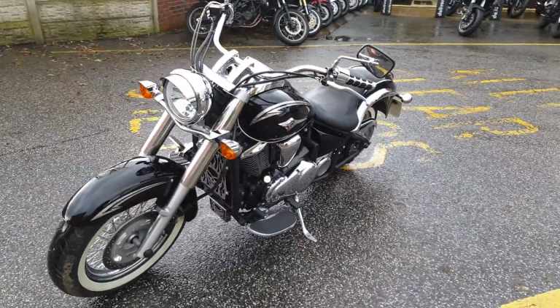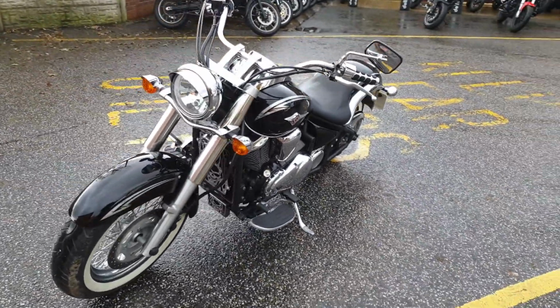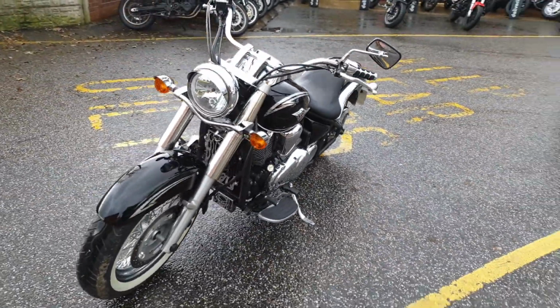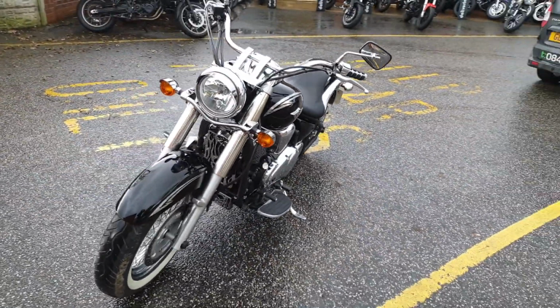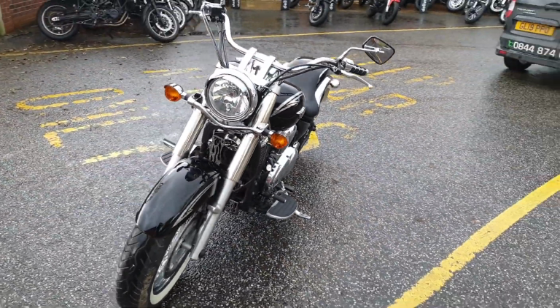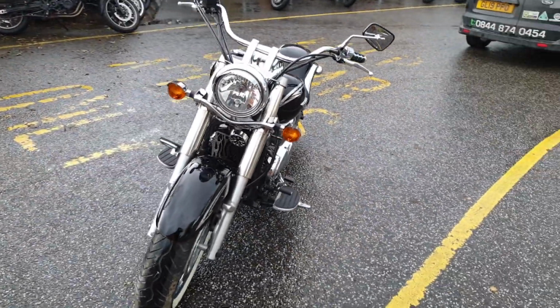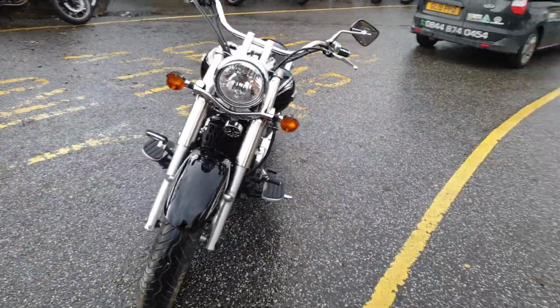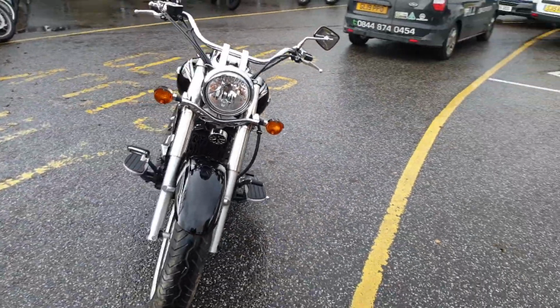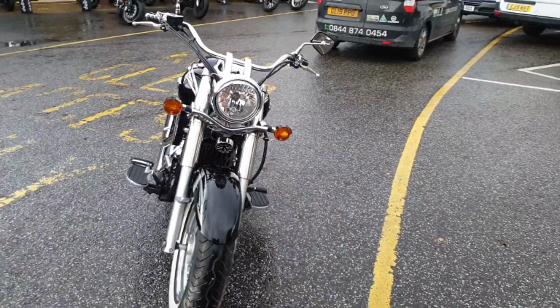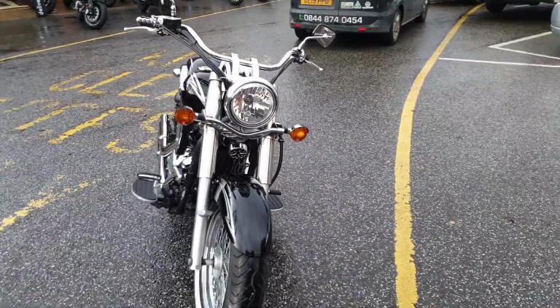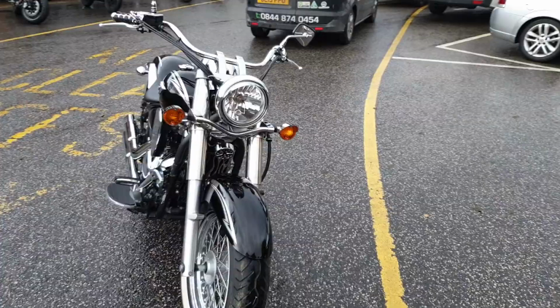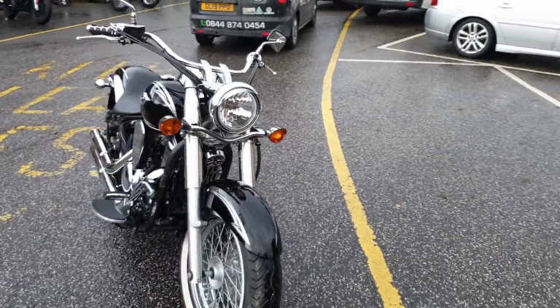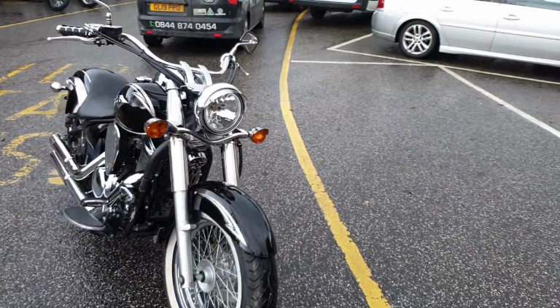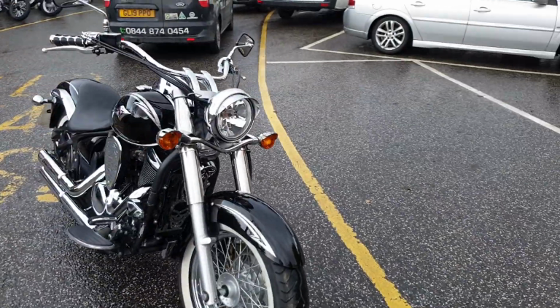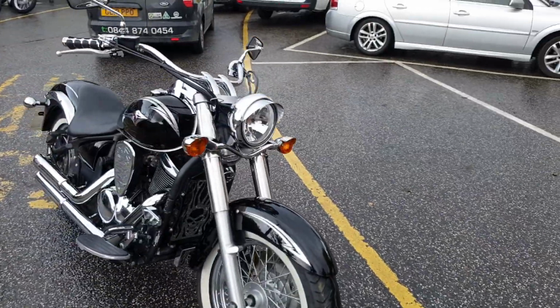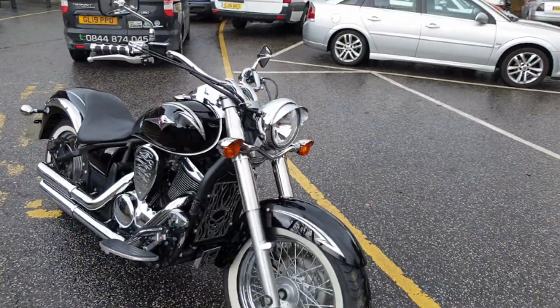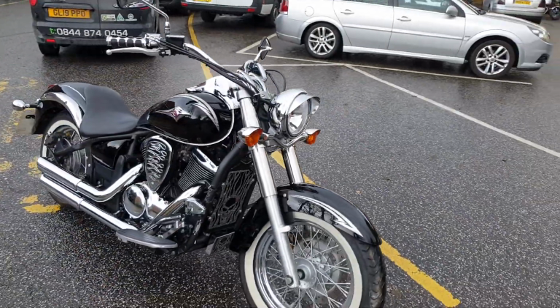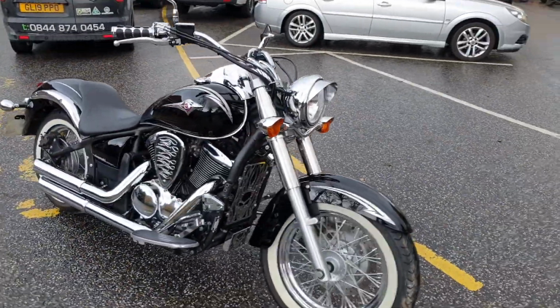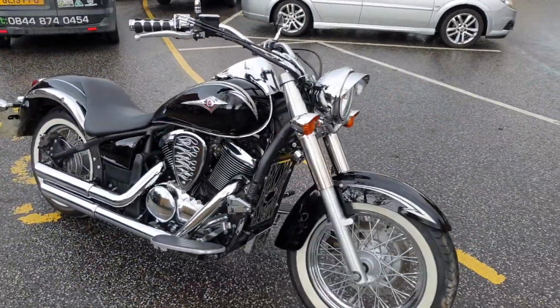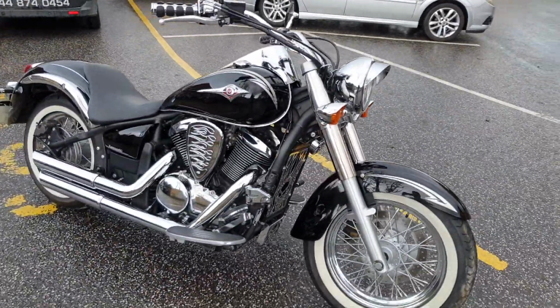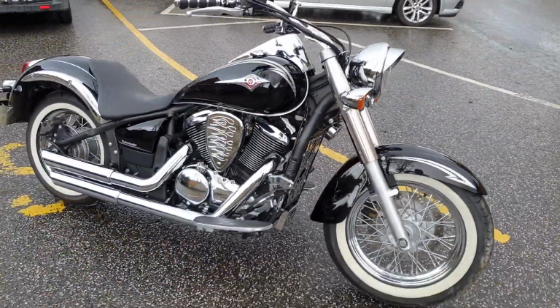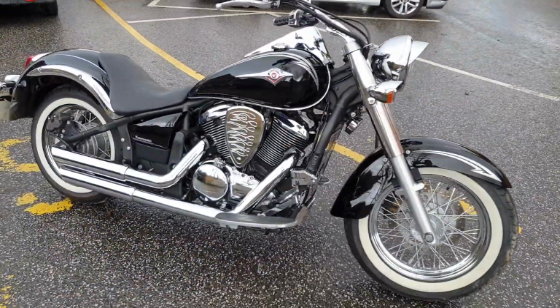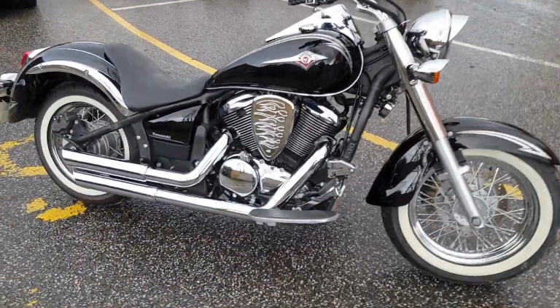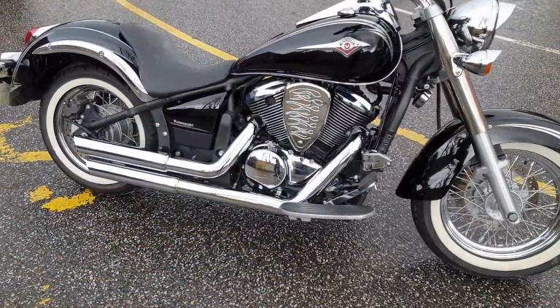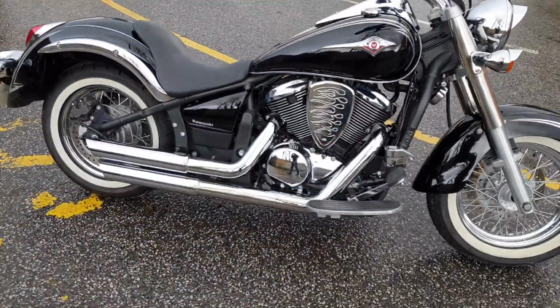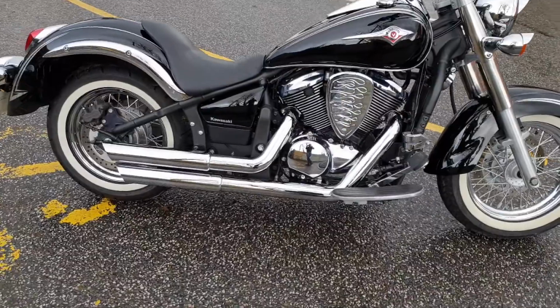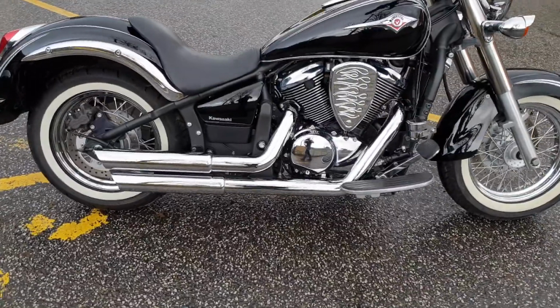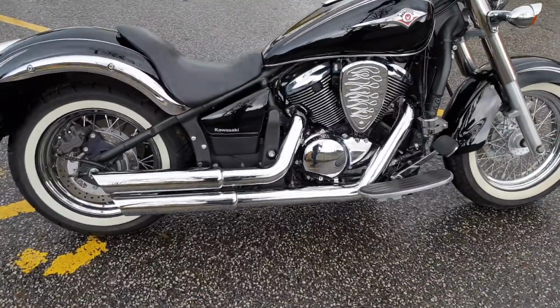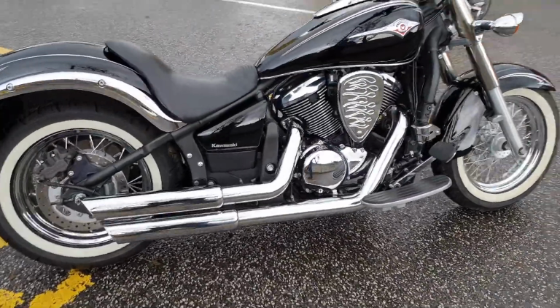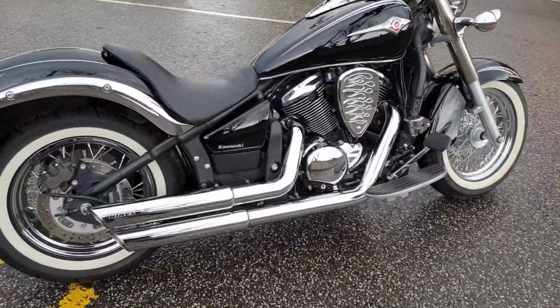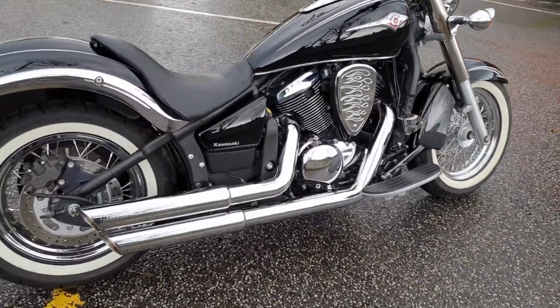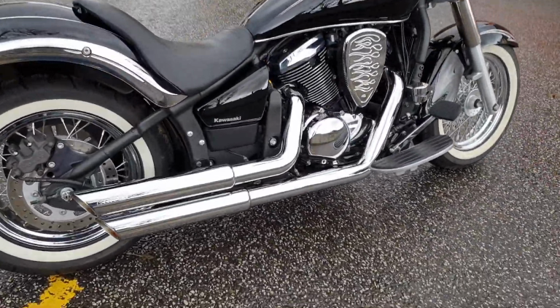It's been fitted with white wall tyres, headlight and front indicator visors, aftermarket air intake, and a Vance & Hines Staggered classical exhaust.